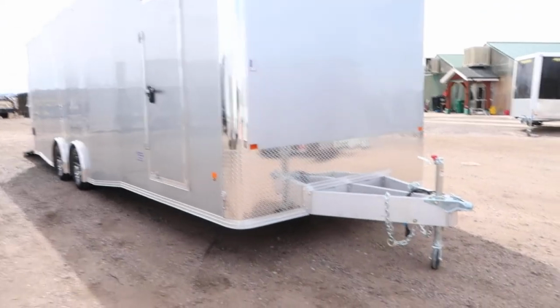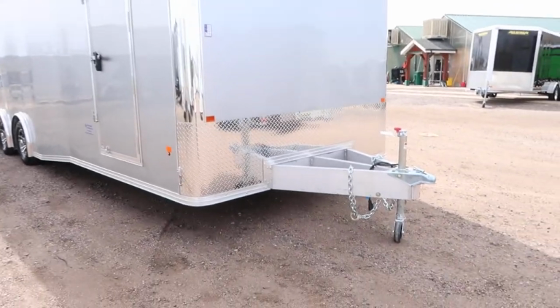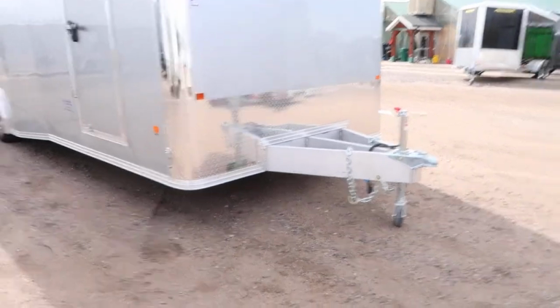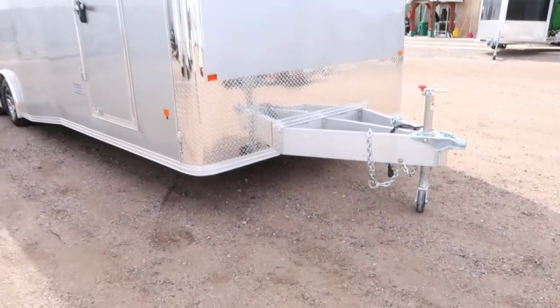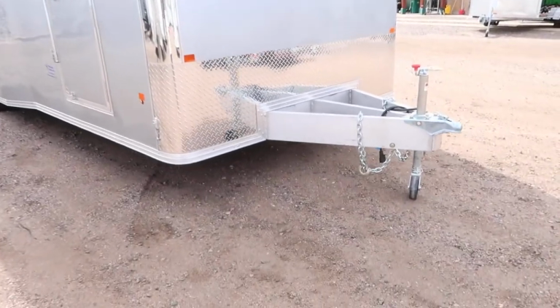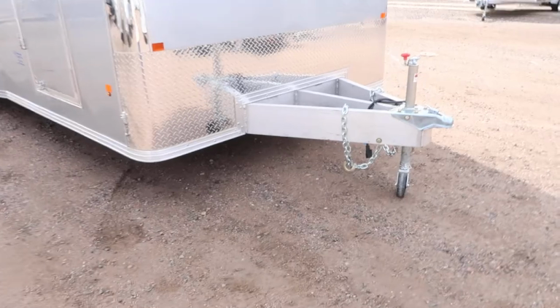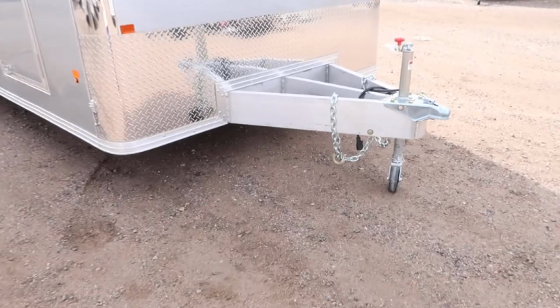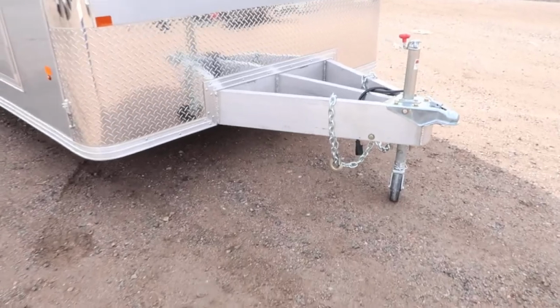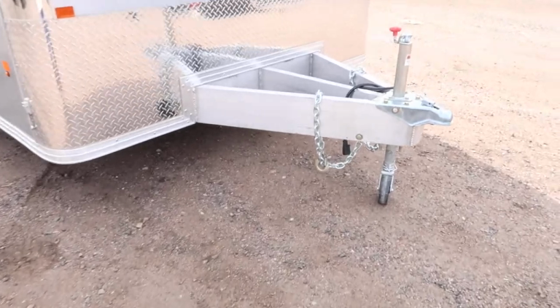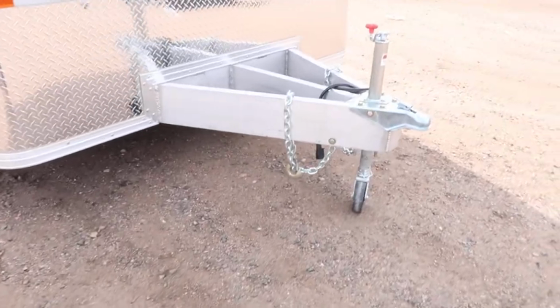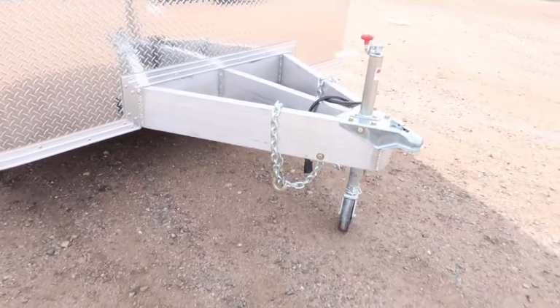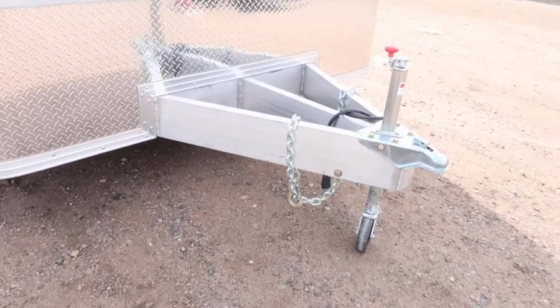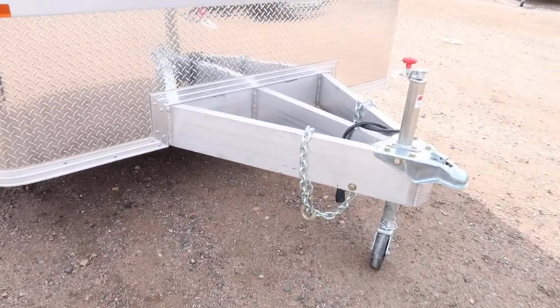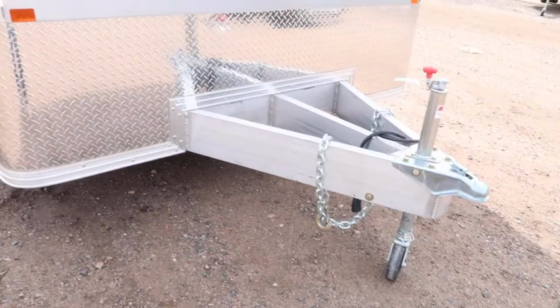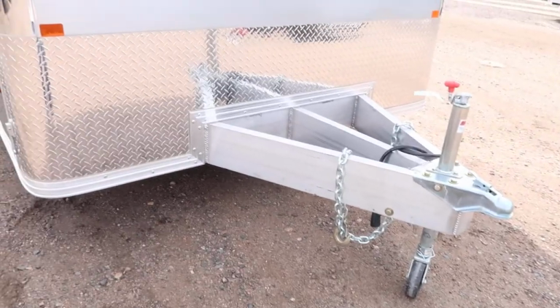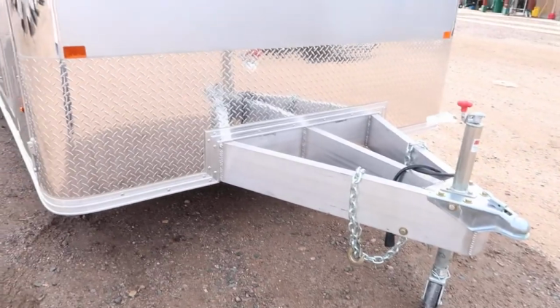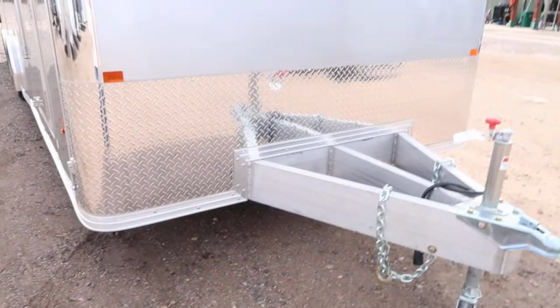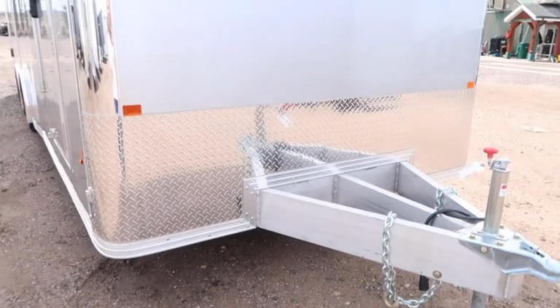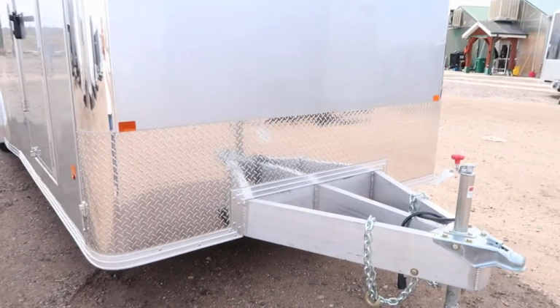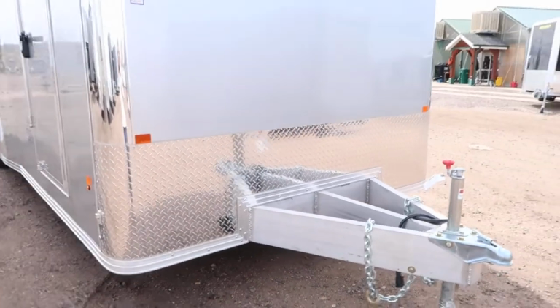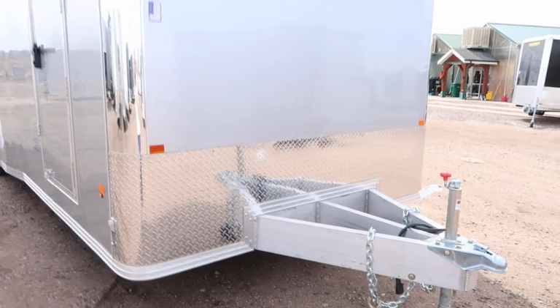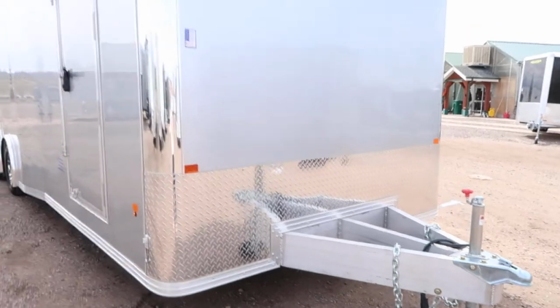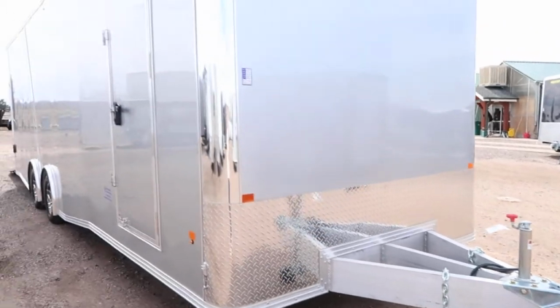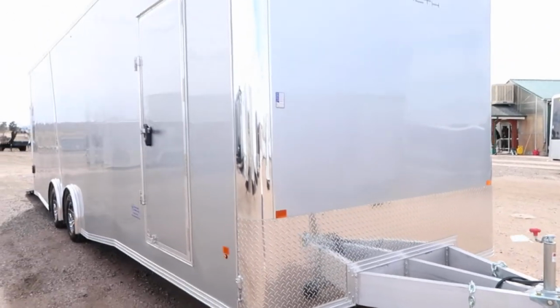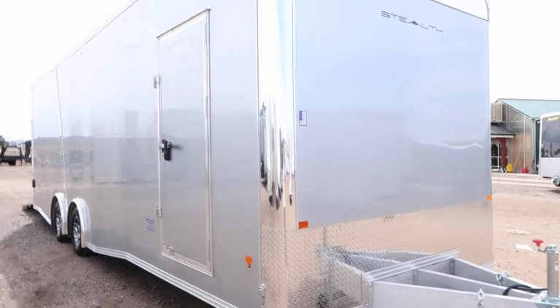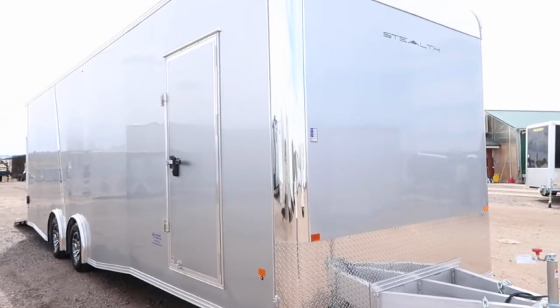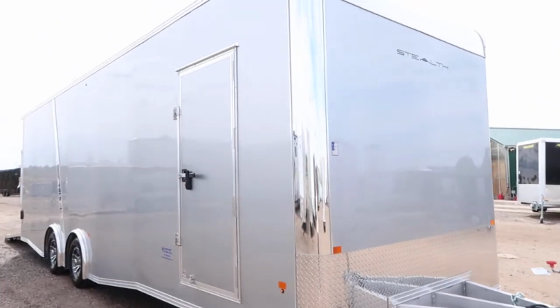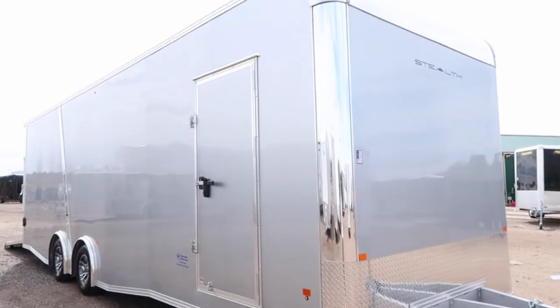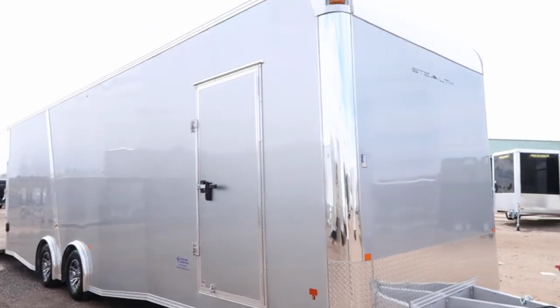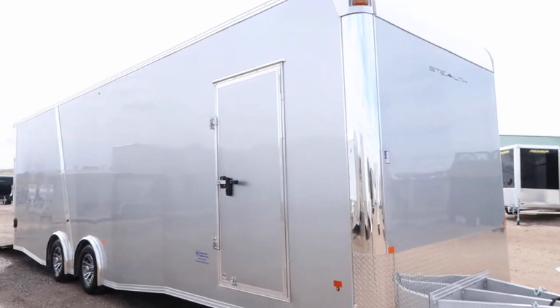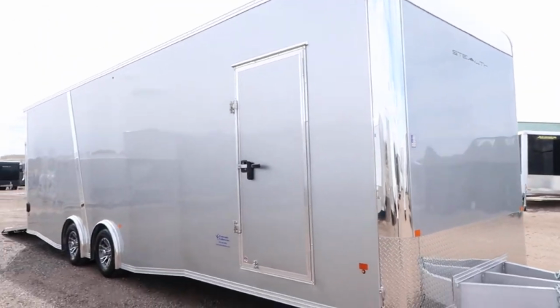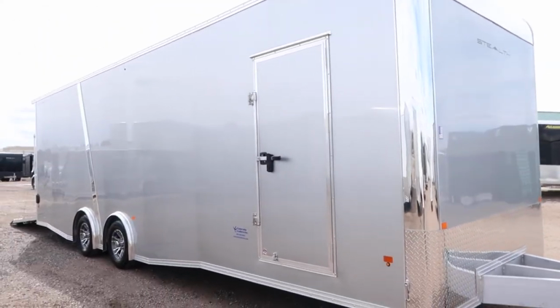We do have an extended triple tube tongue. It's on a heavy duty eight-inch frame, and again this is an all-aluminum trailer — eight and a half by 28 — and it only weighs 3,810 pounds. These are amazing units.